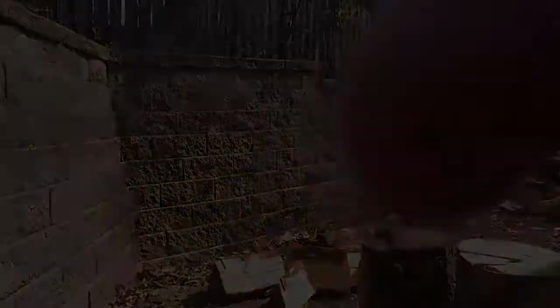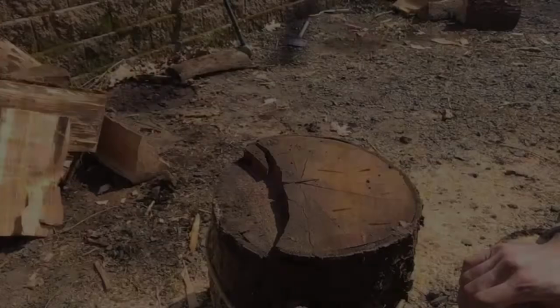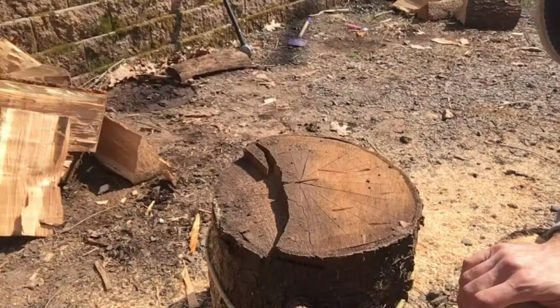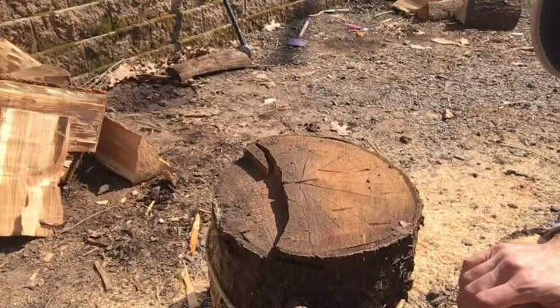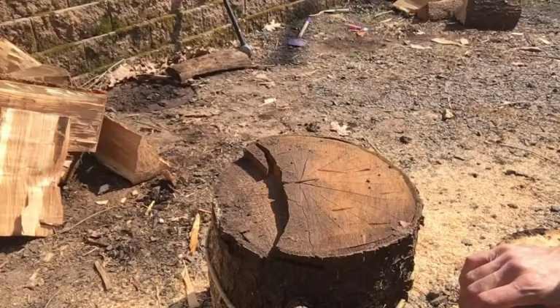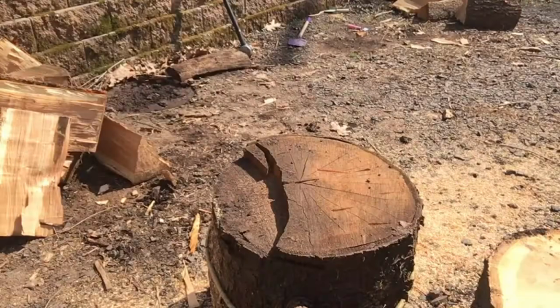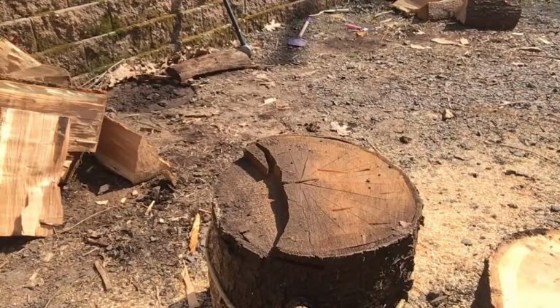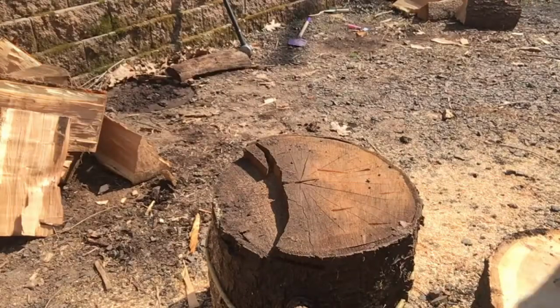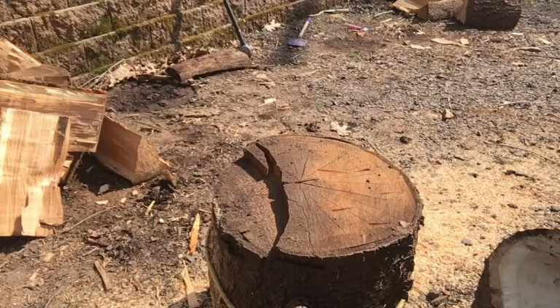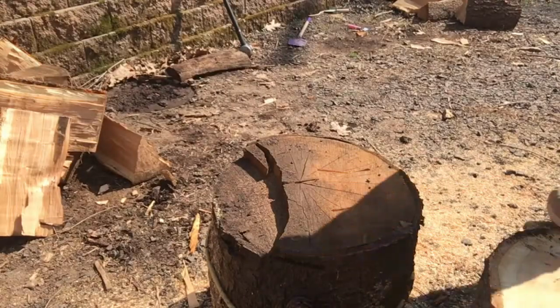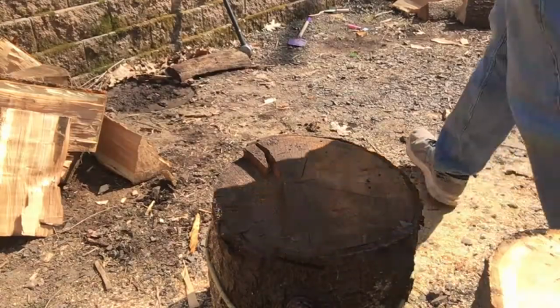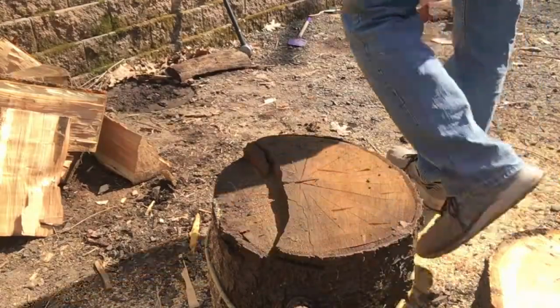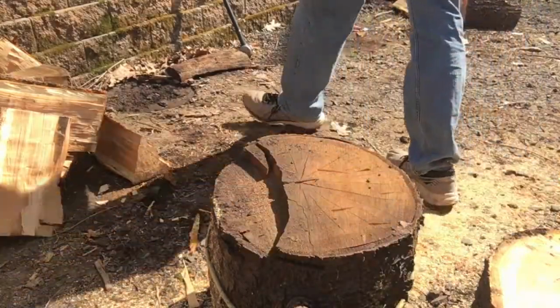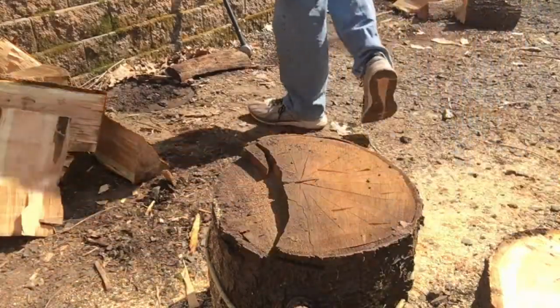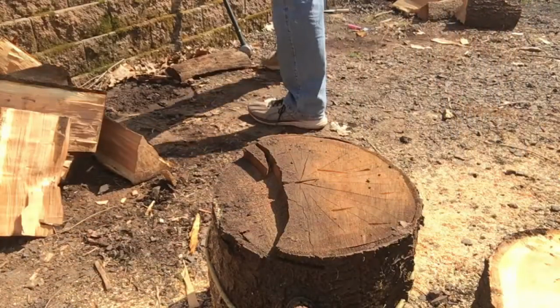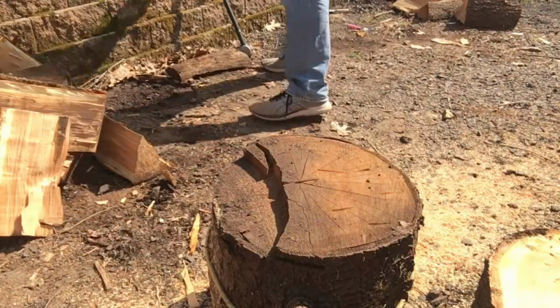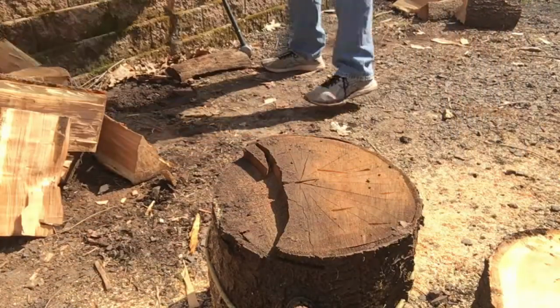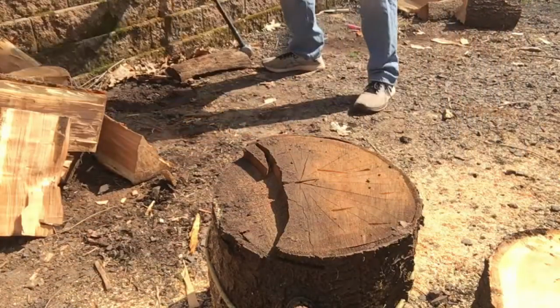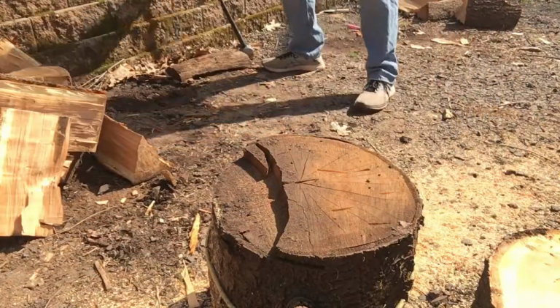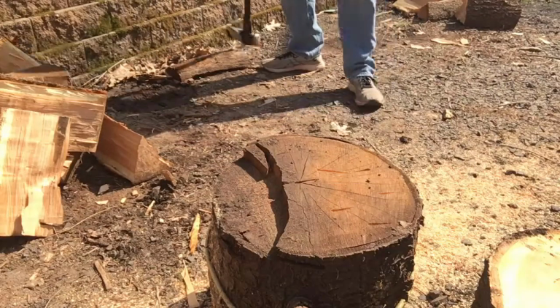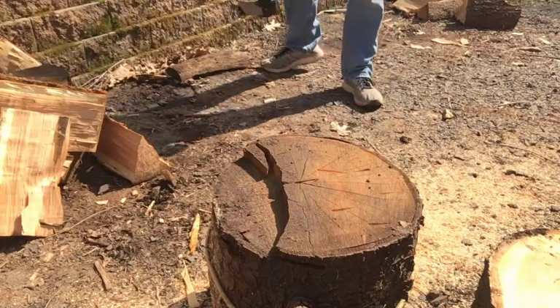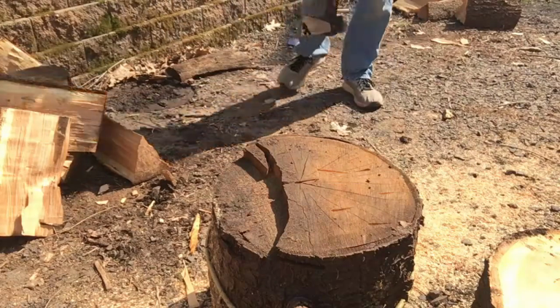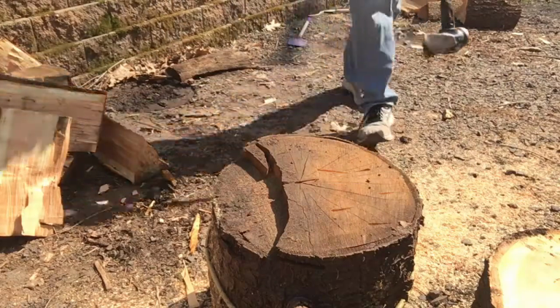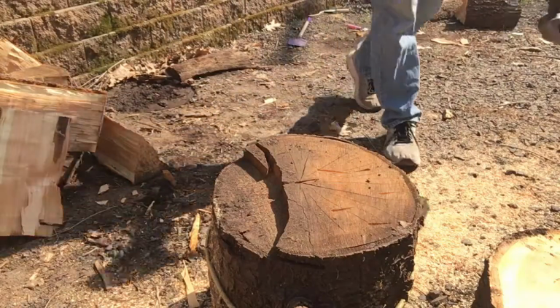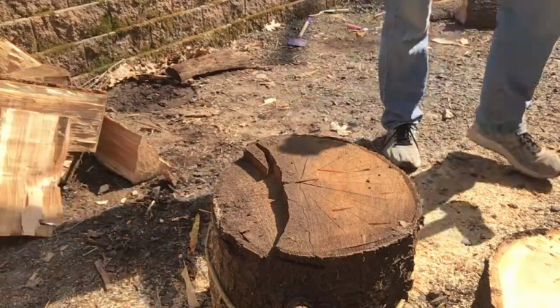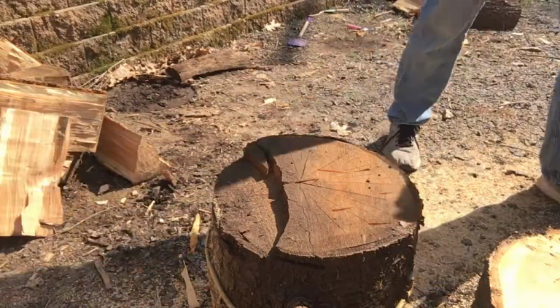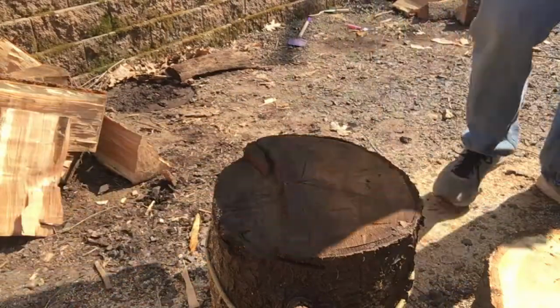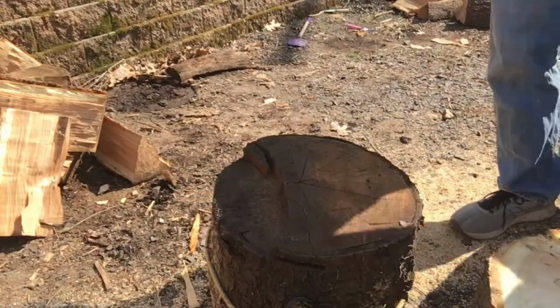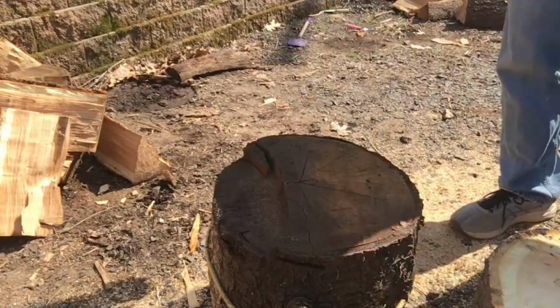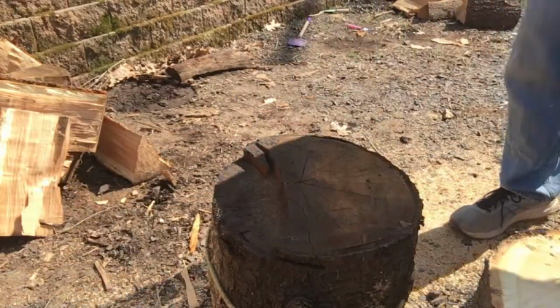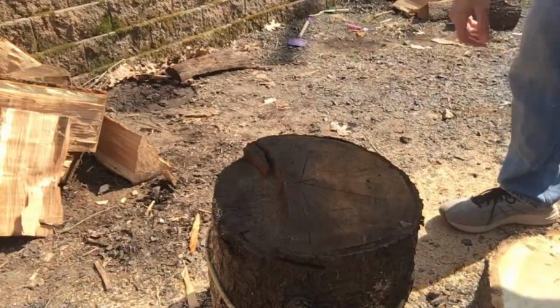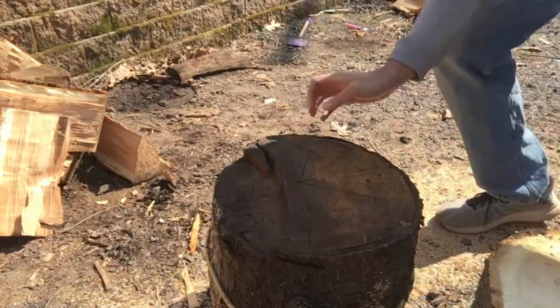As you can see there, I started on that seam and worked my way through it. So in this next view, I wanted to show a little bit closer those cracks that I was talking about.